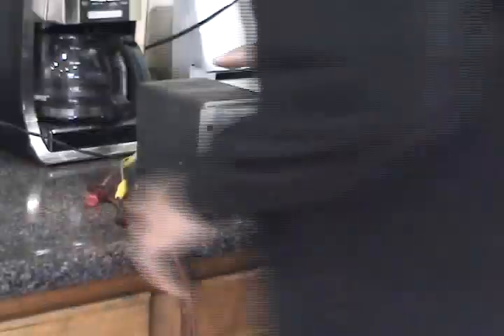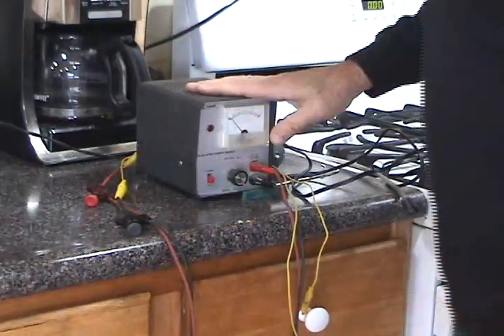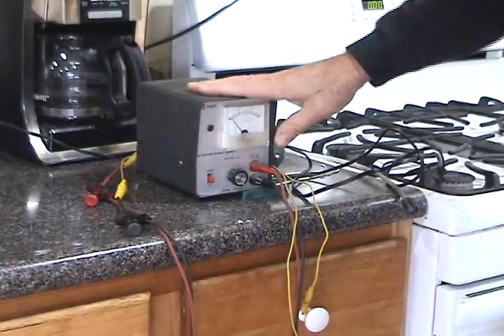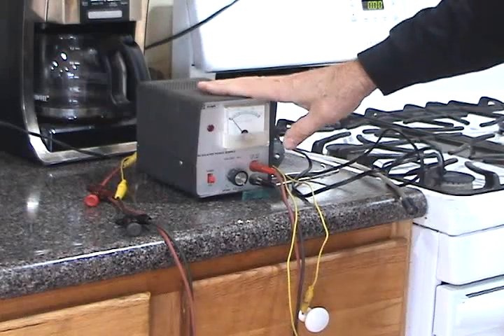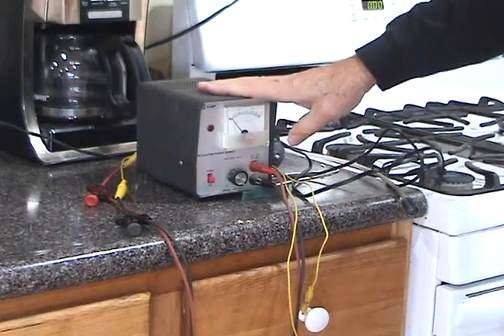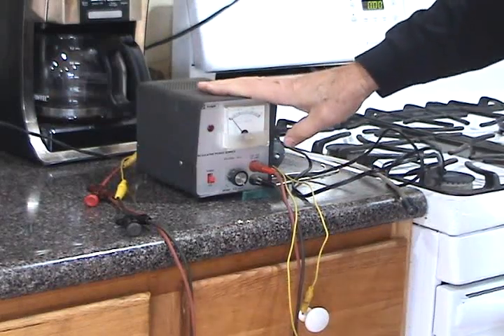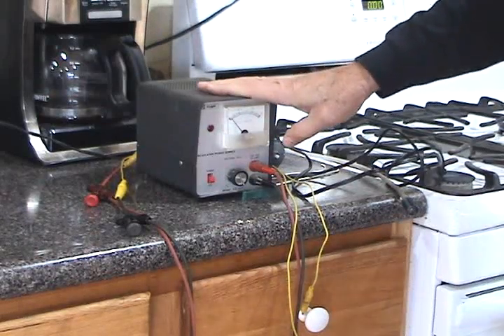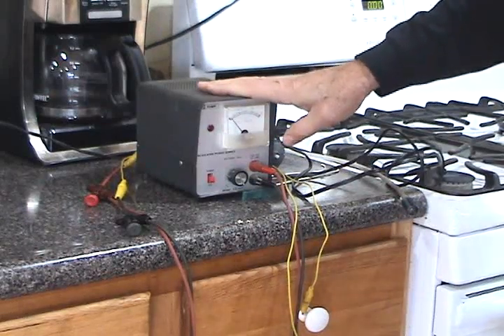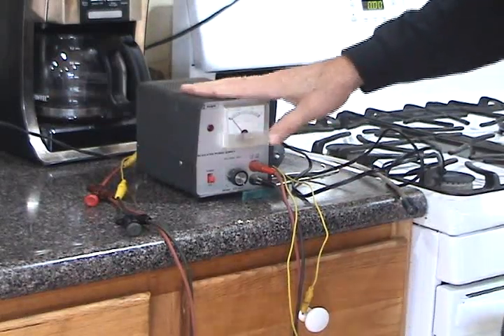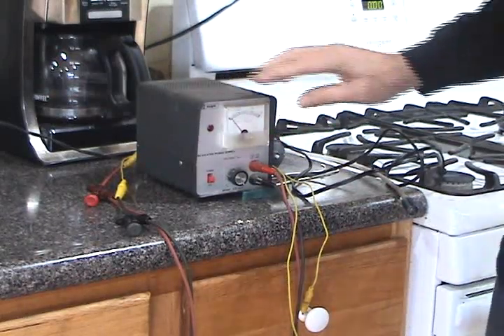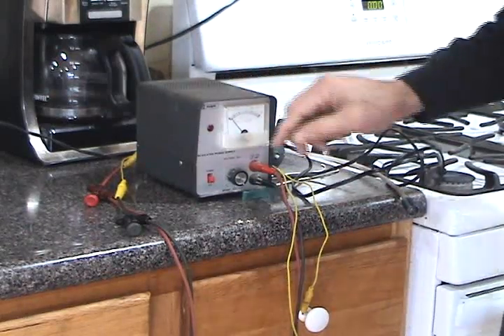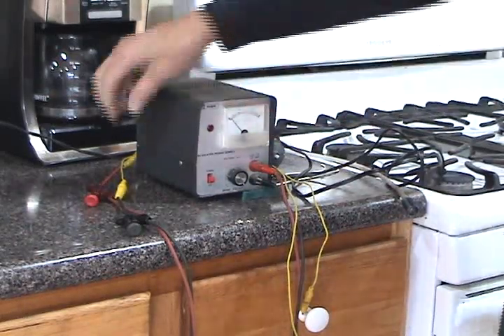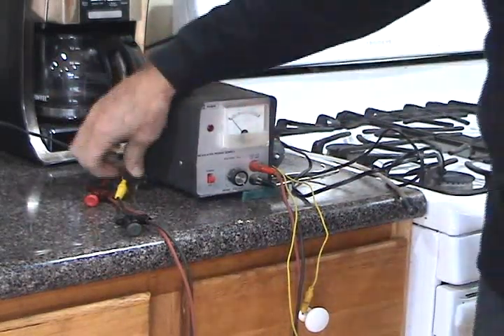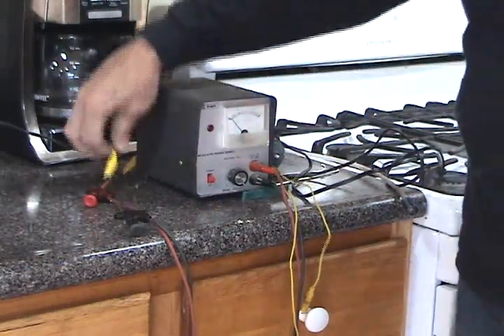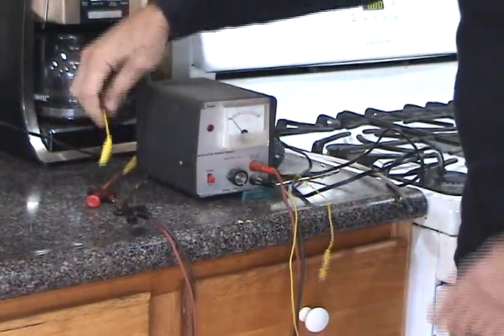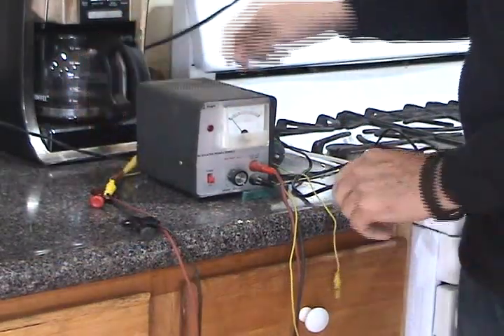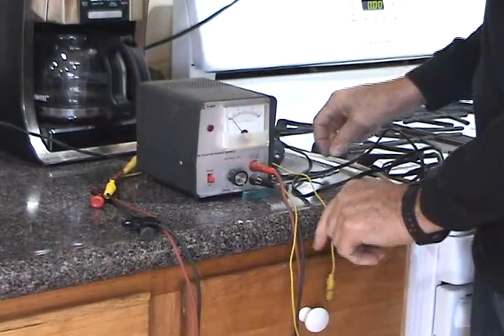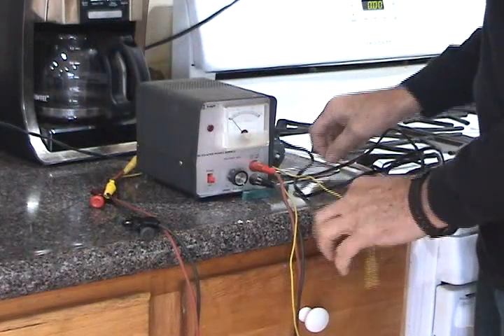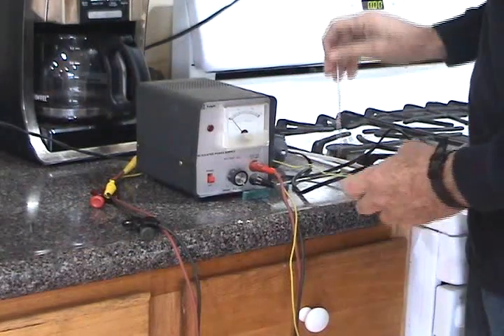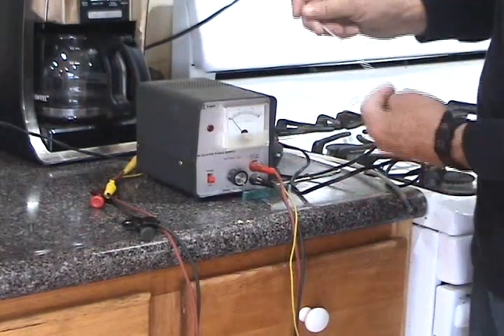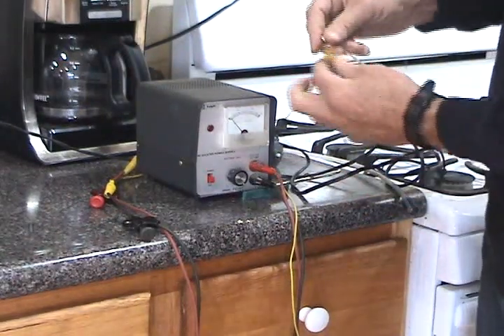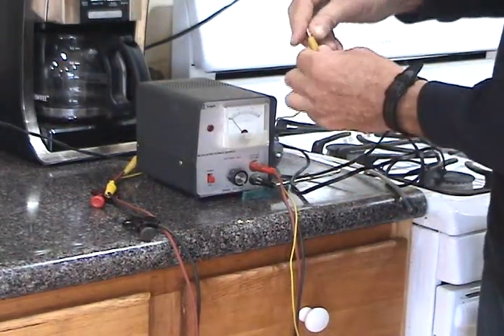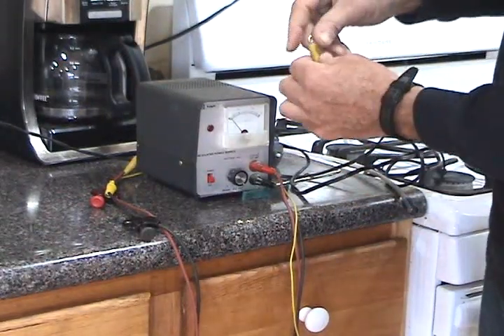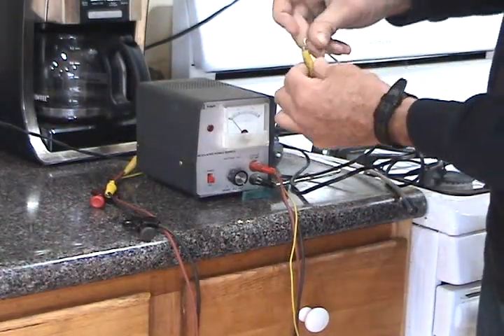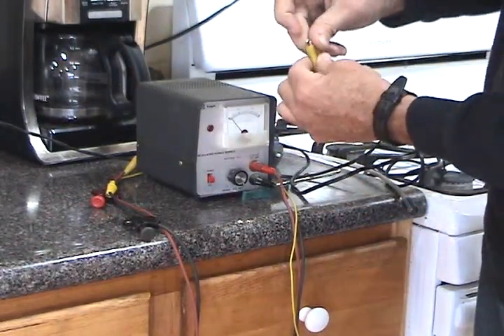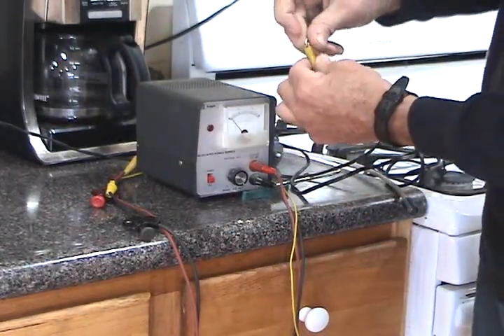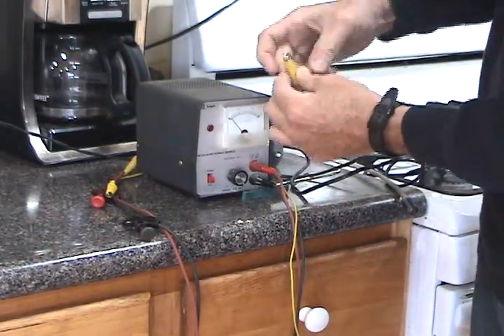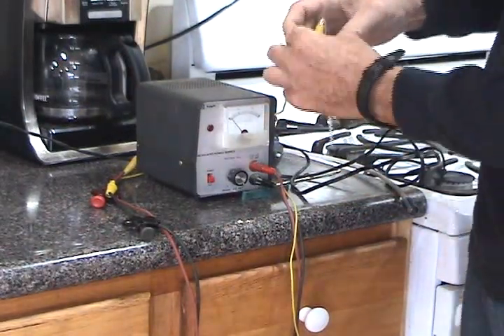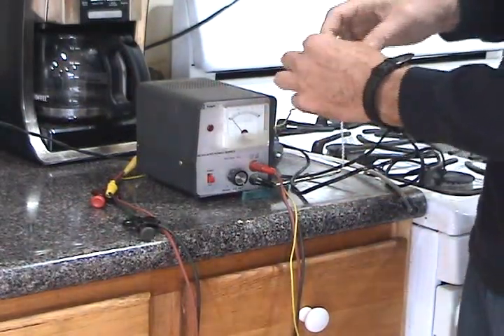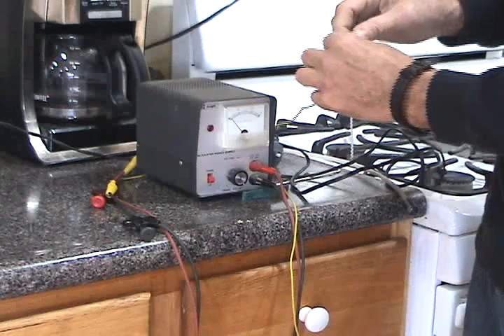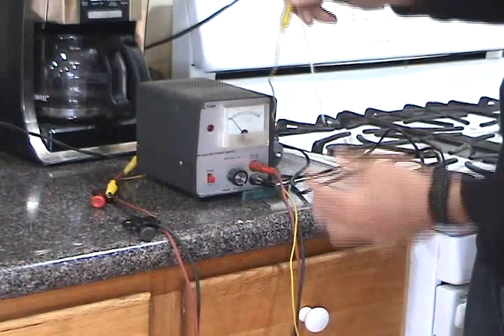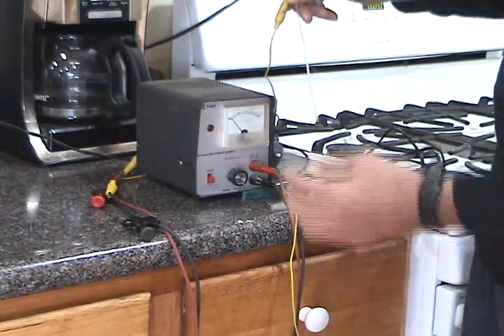I'm using a little 30-volt DC power supply with some alligator clips that I'm going to clip onto the silver wire once I have them hanging in the mason jar.